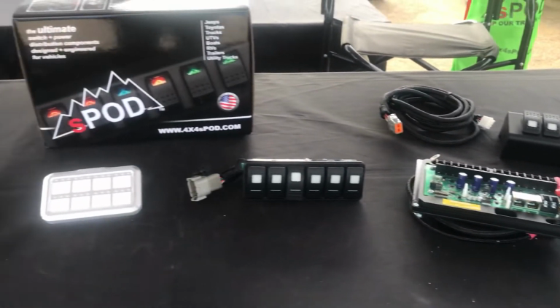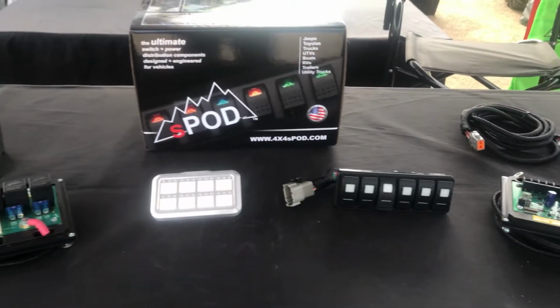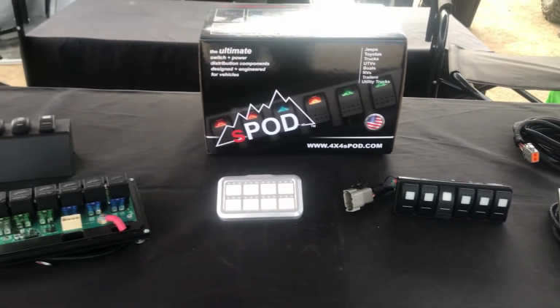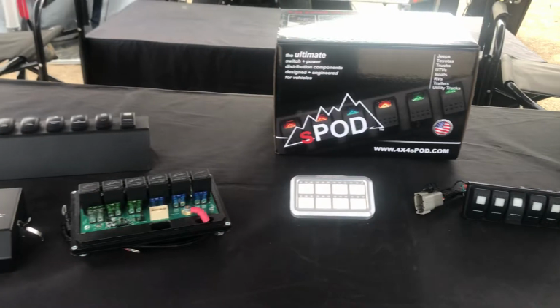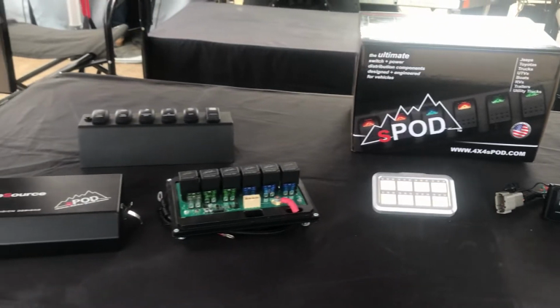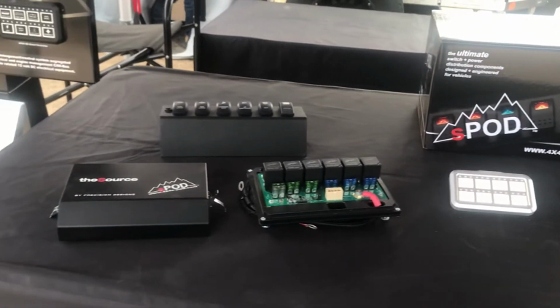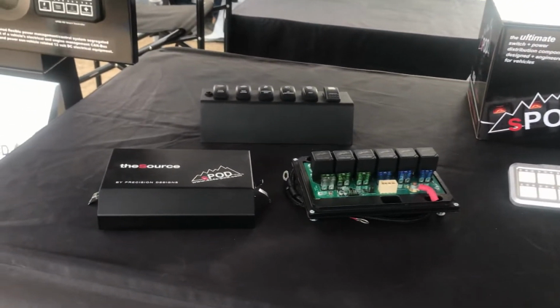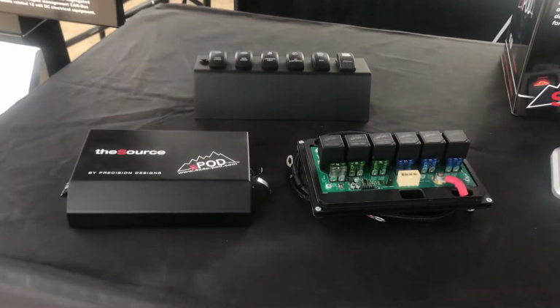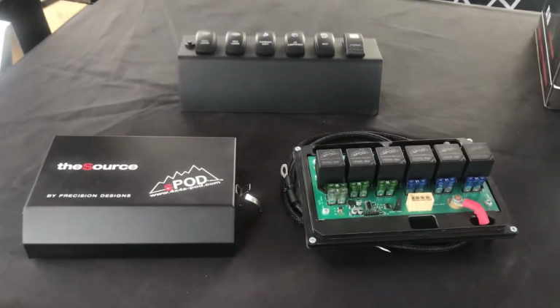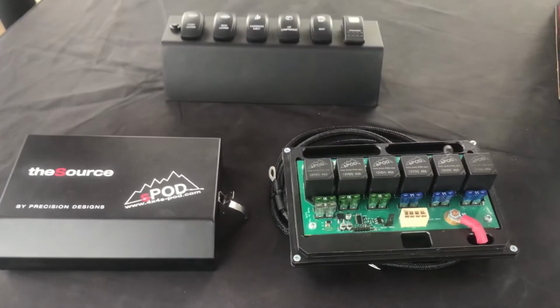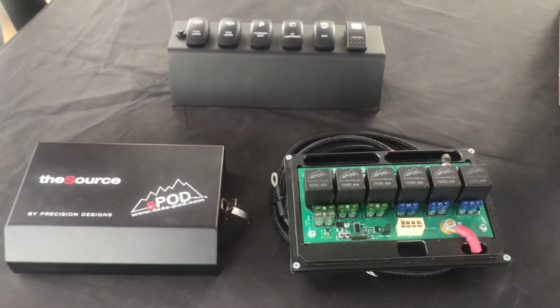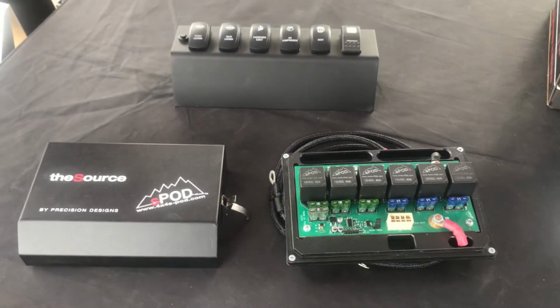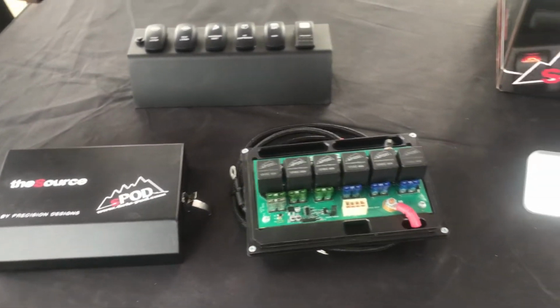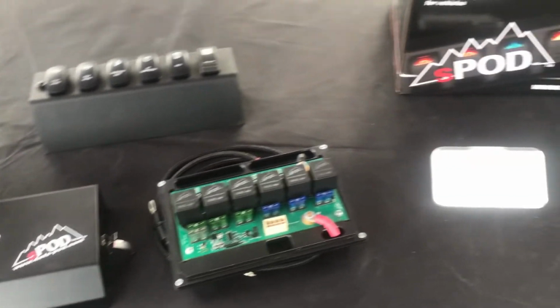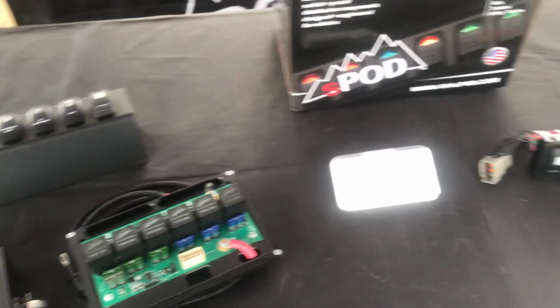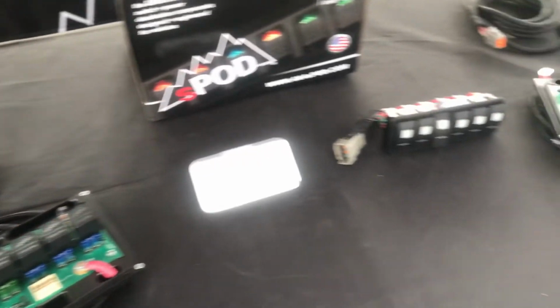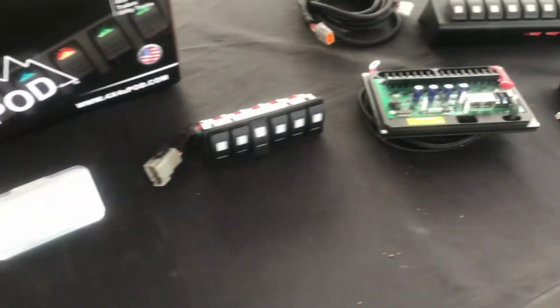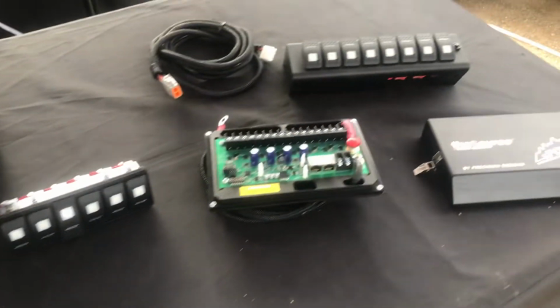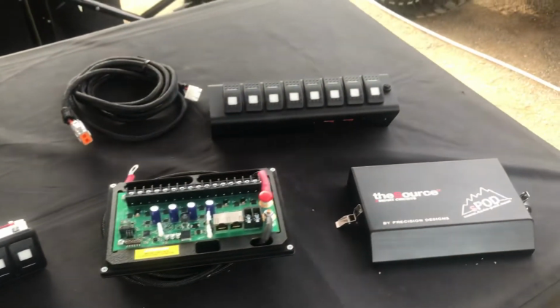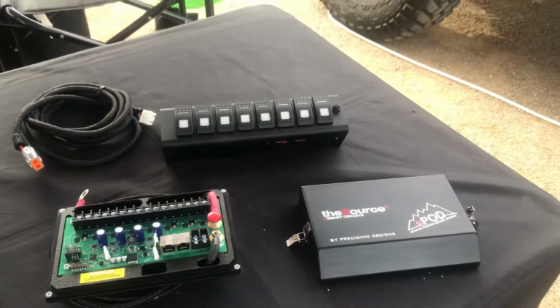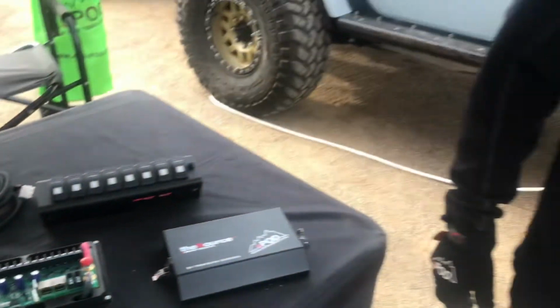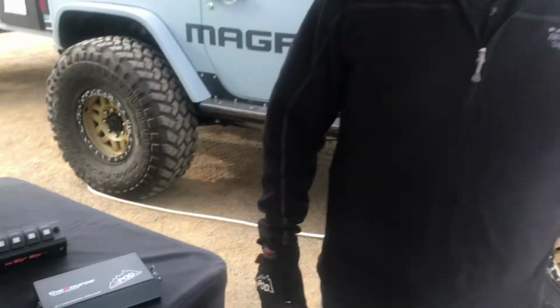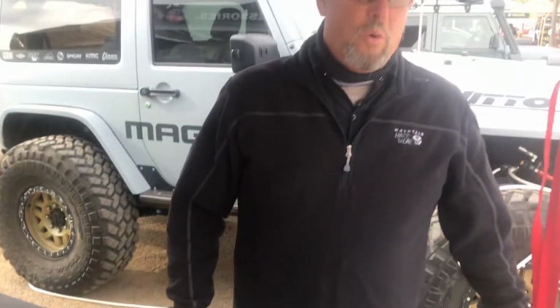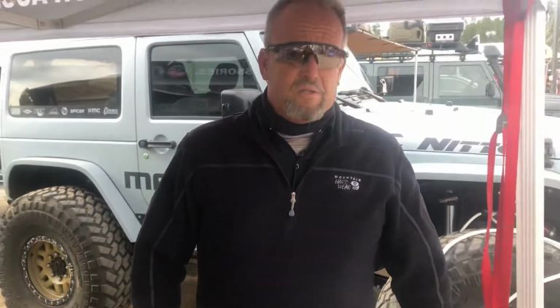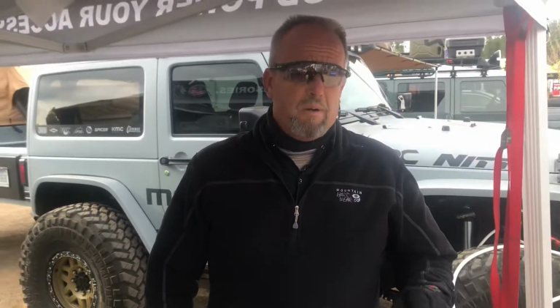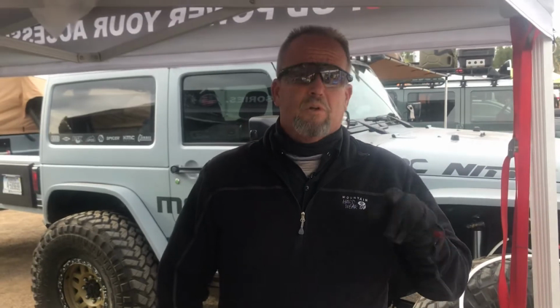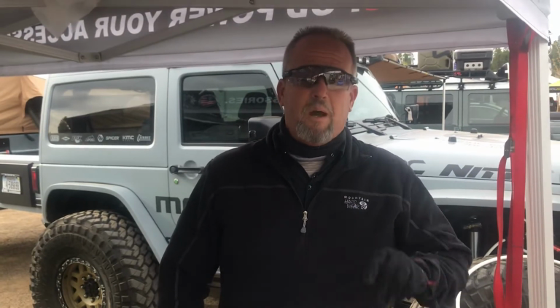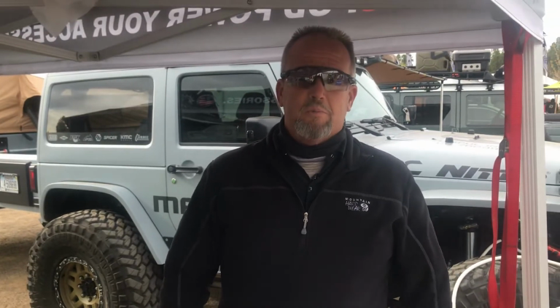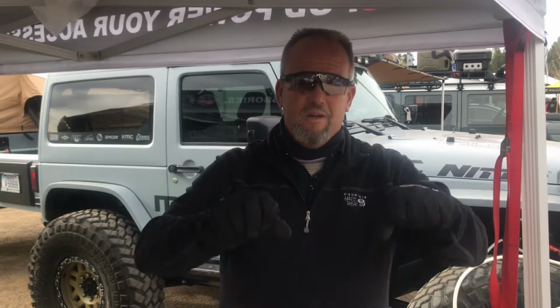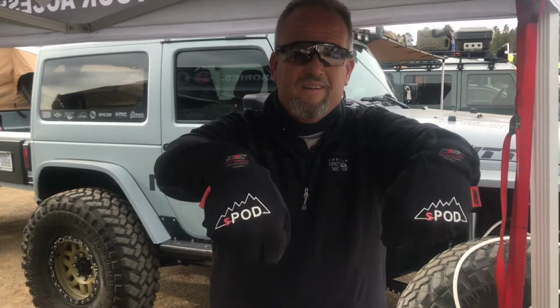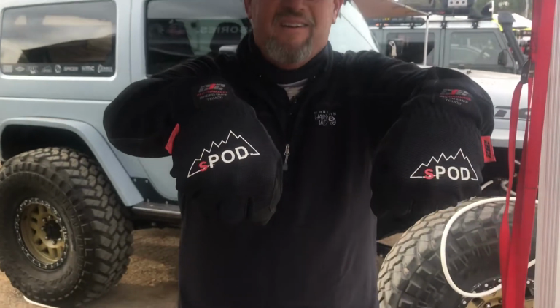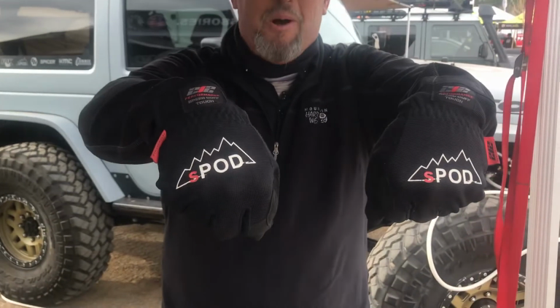They make all kinds of applications, including universal, truck, jeep, SUV, UTV, you name it. If you need to distribute power, S-Pod's the way to go. So remember, when you're looking for power distribution, S-Pod.